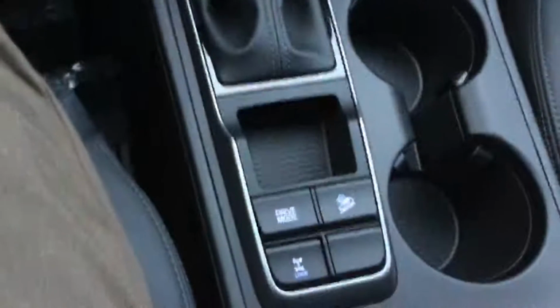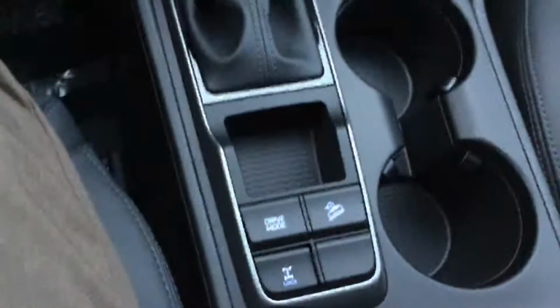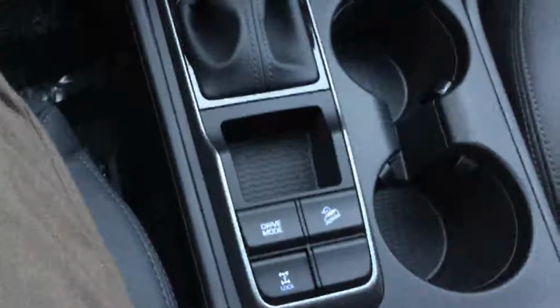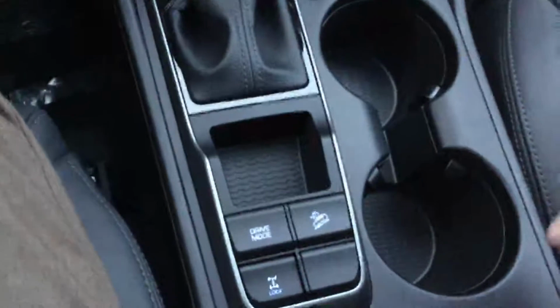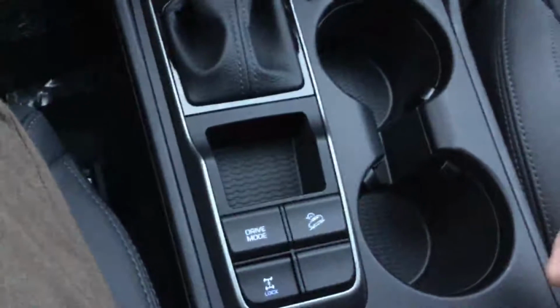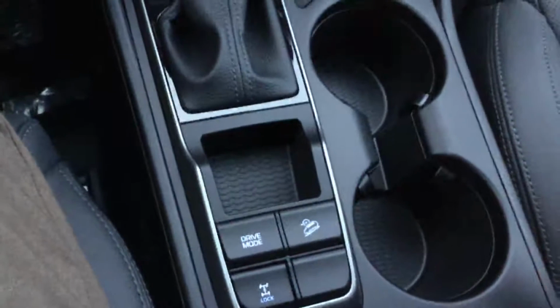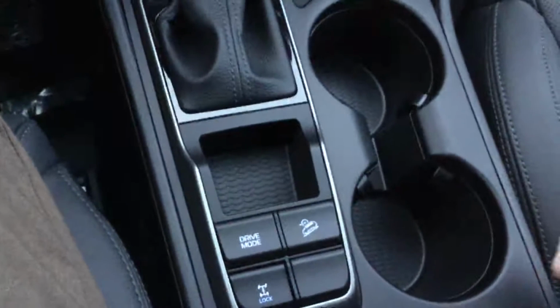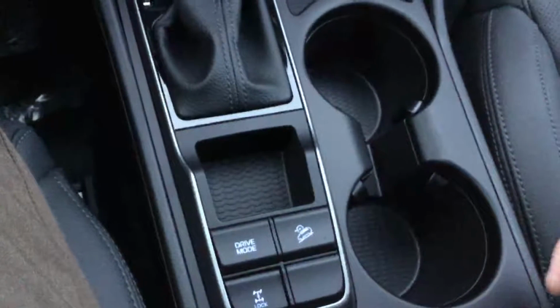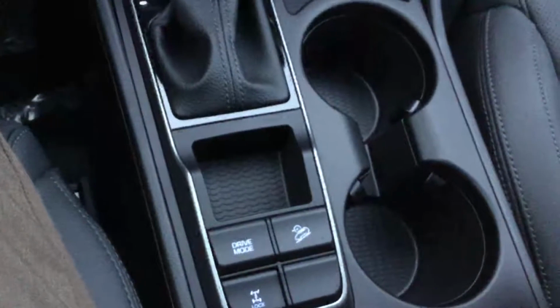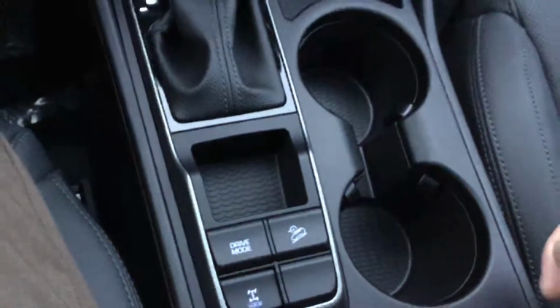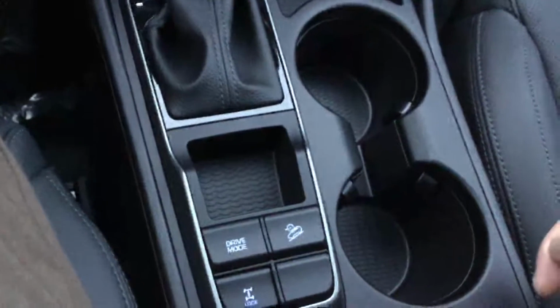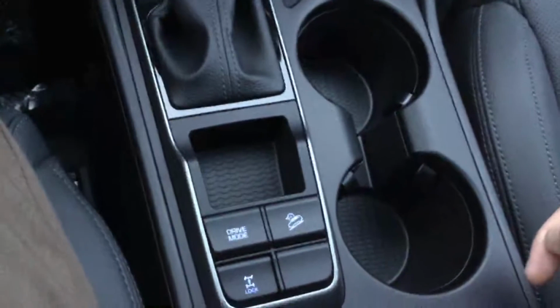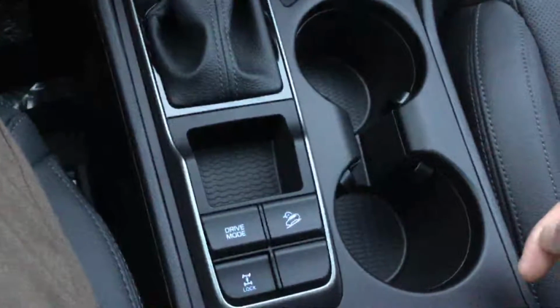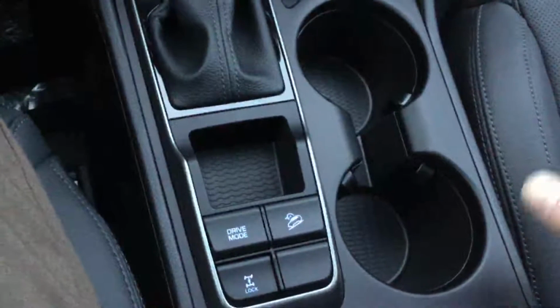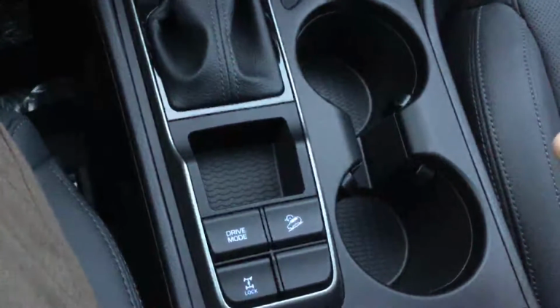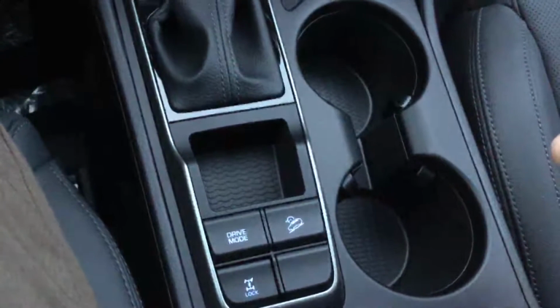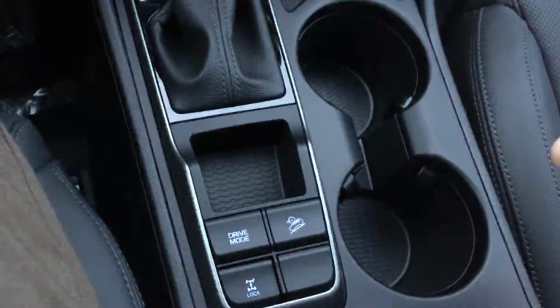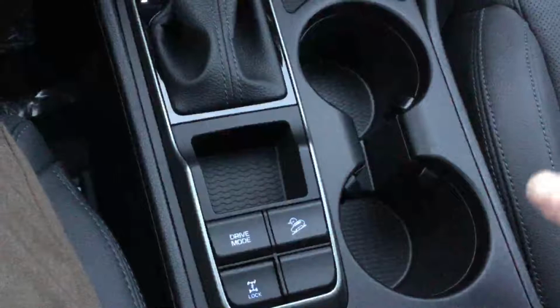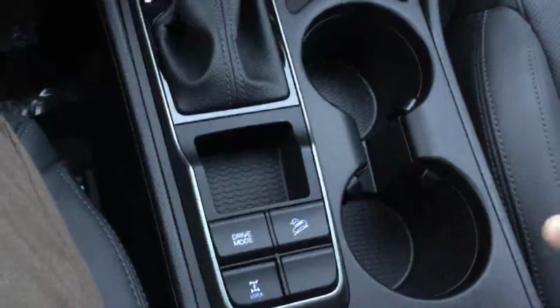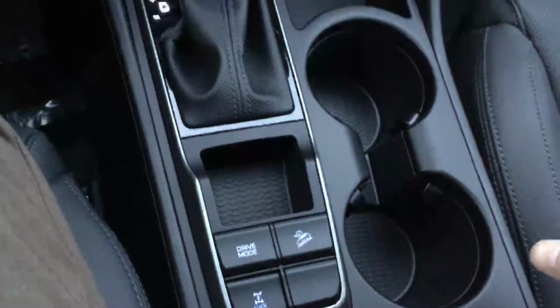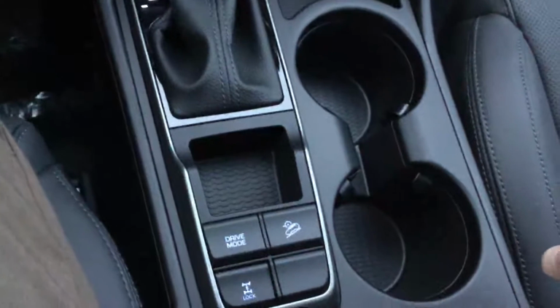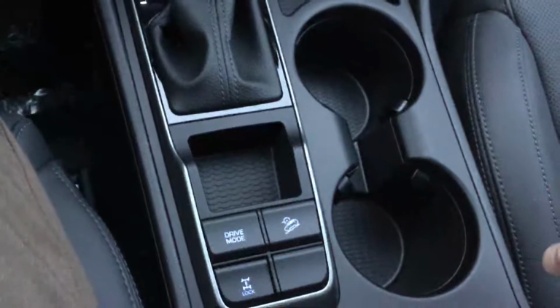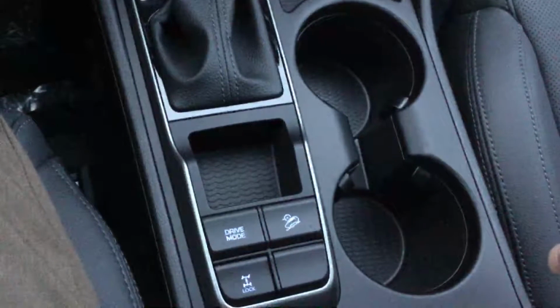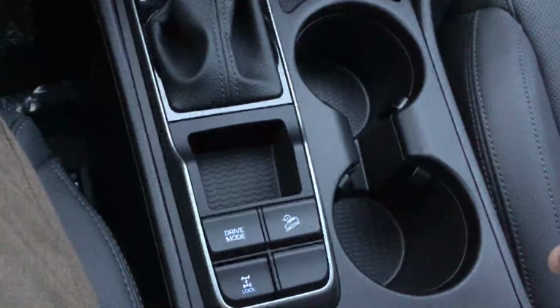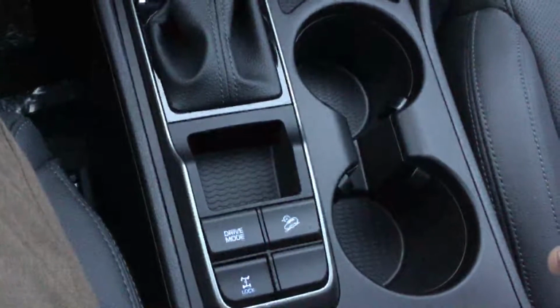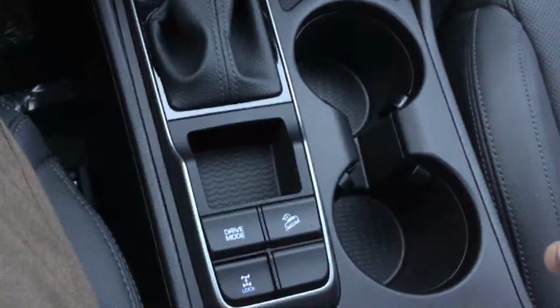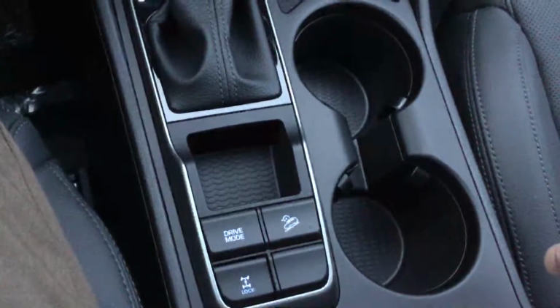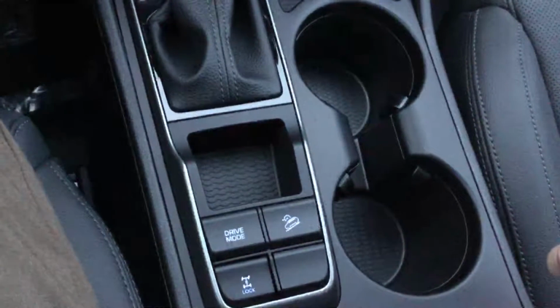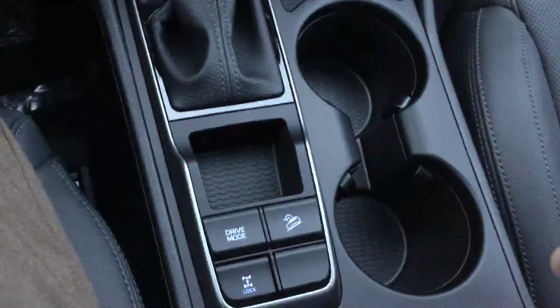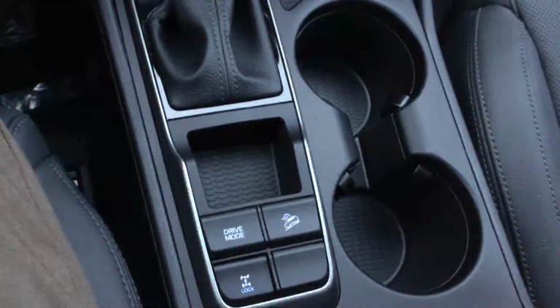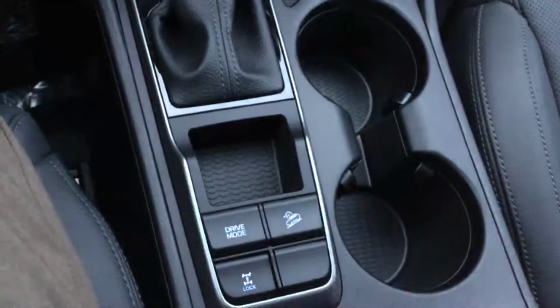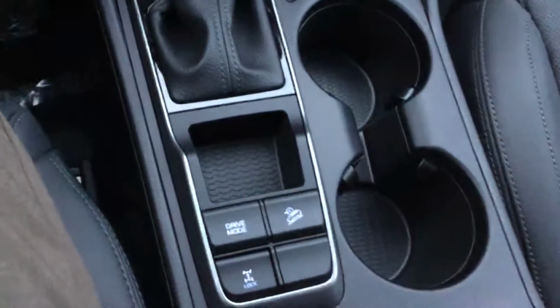Here you'll see you do get drive mode select for normal, eco, and sport driving modes, as well as your all-wheel drive lock and hill descent control.